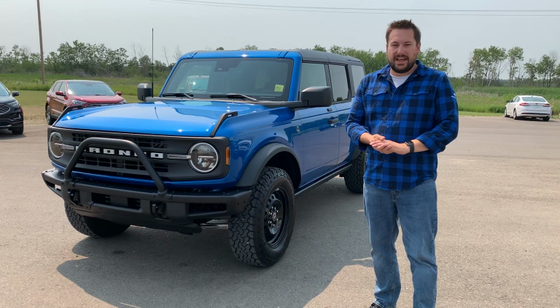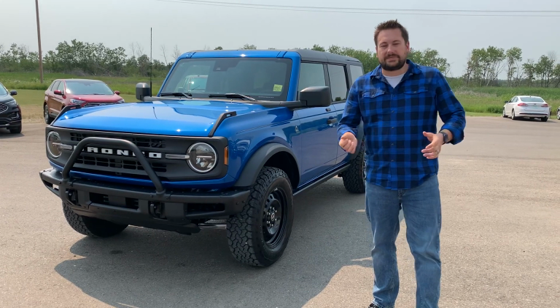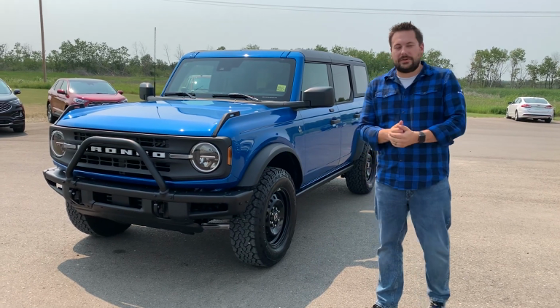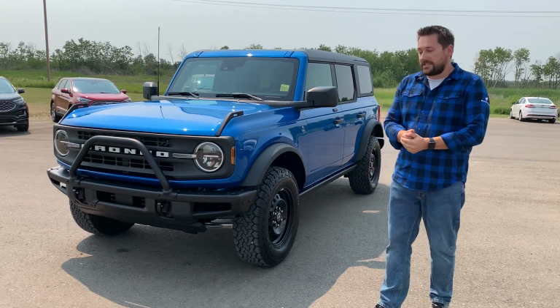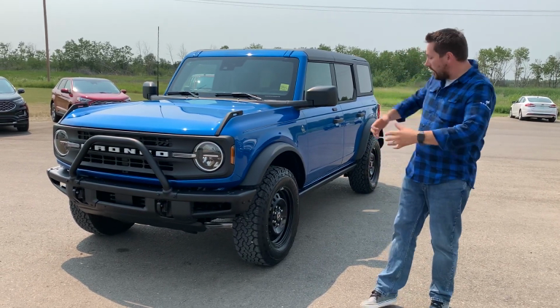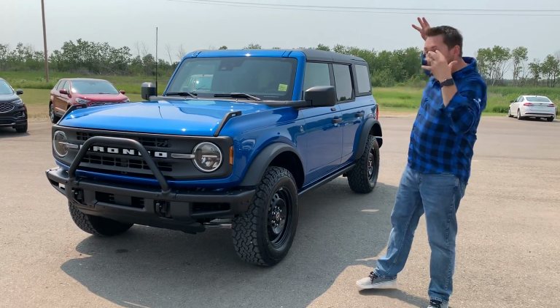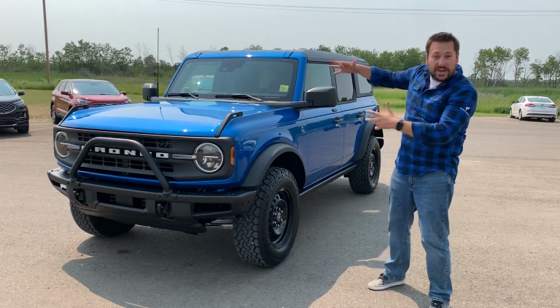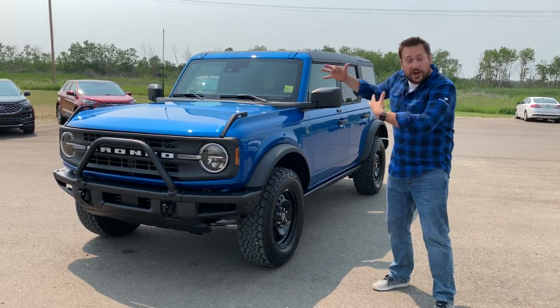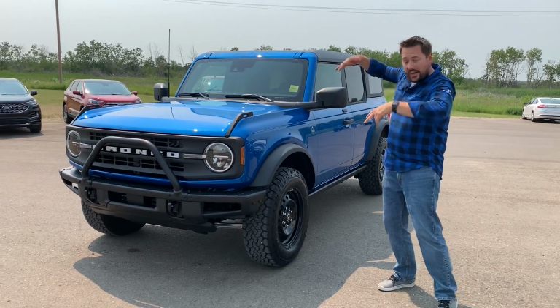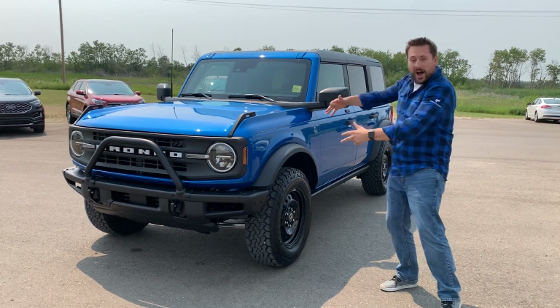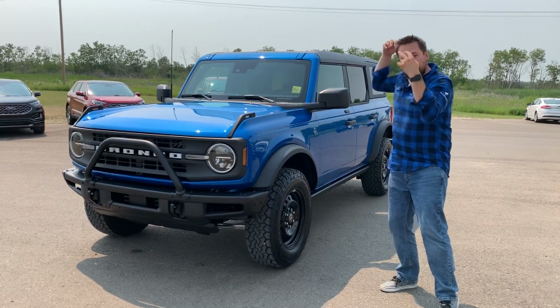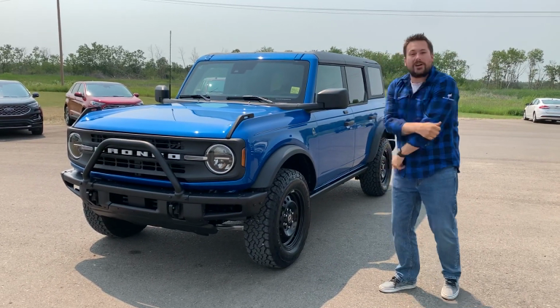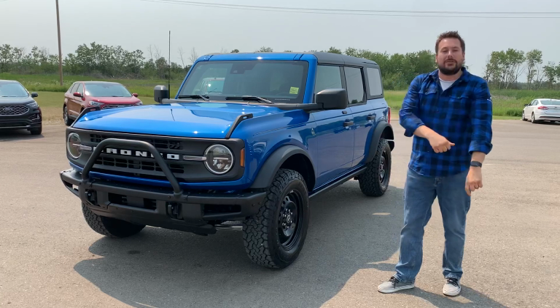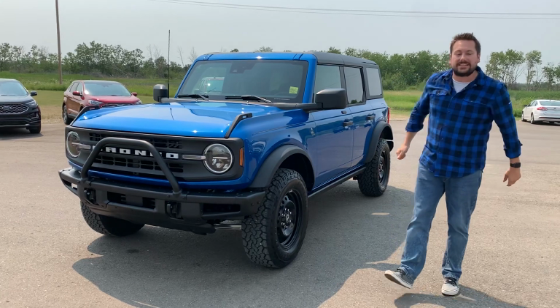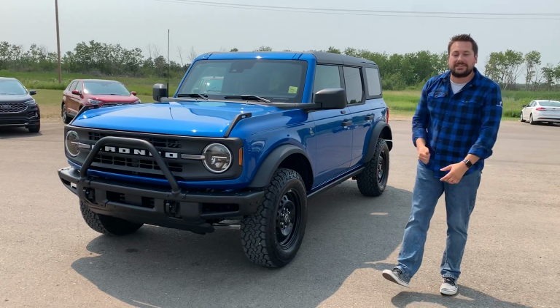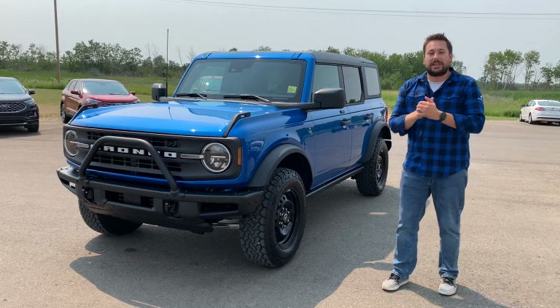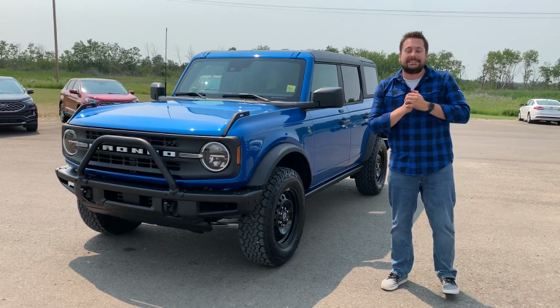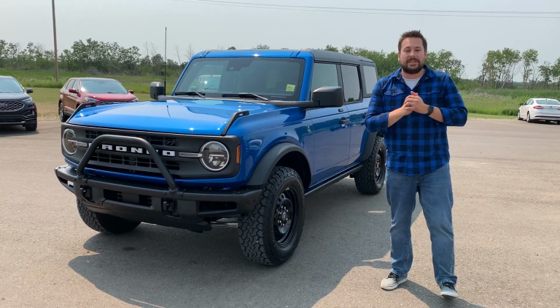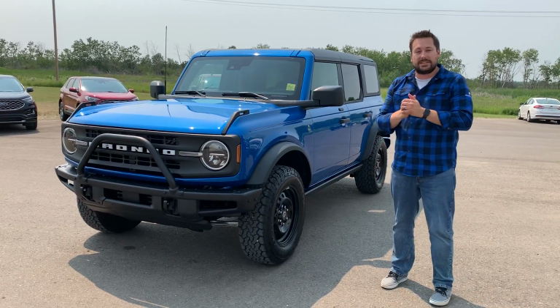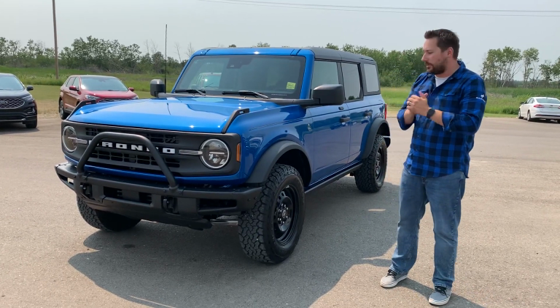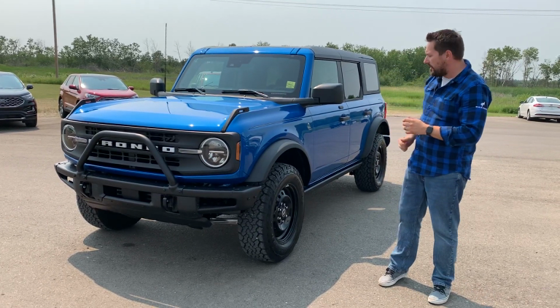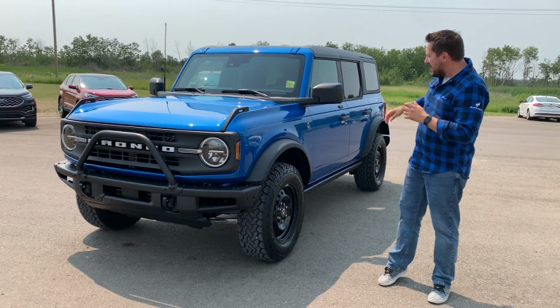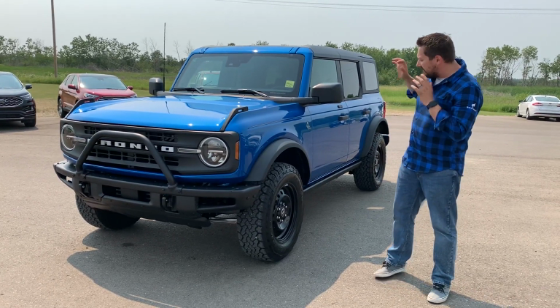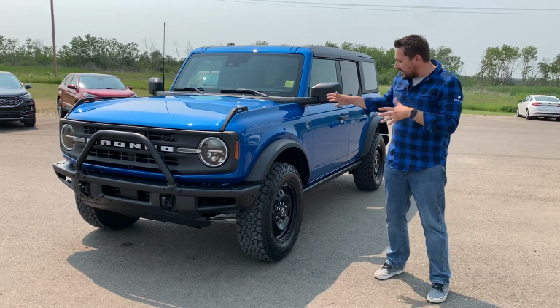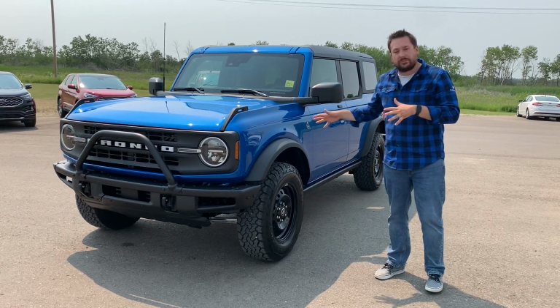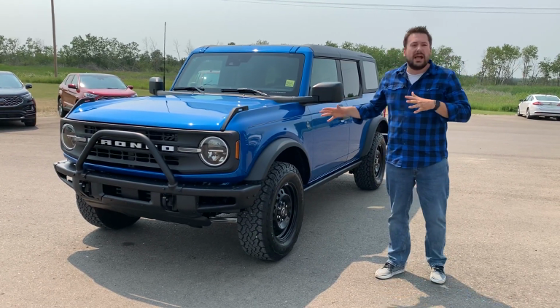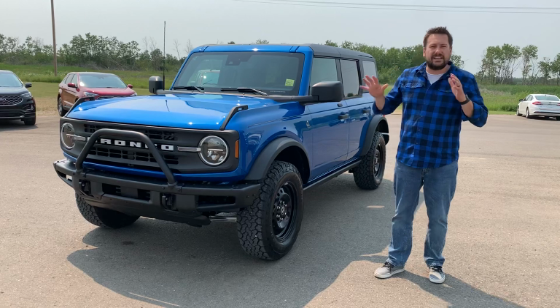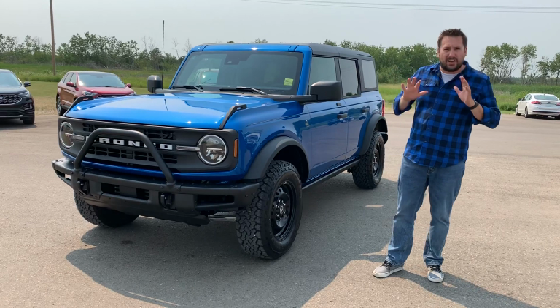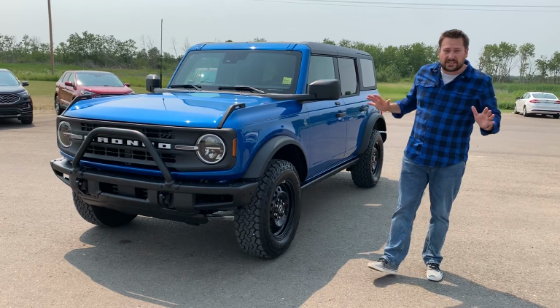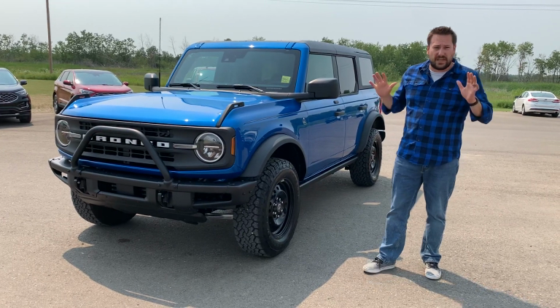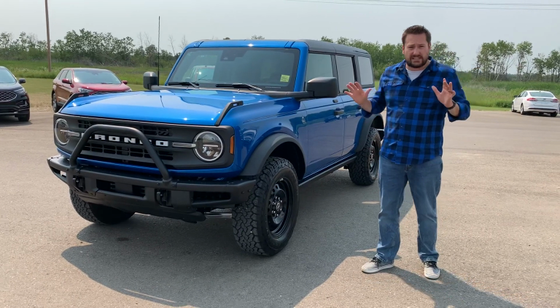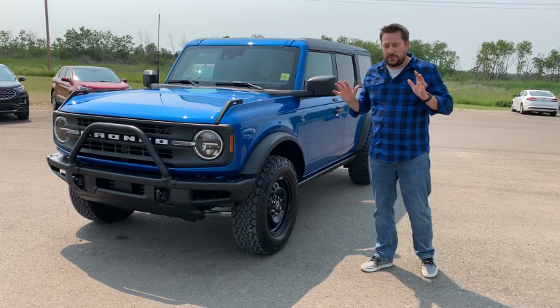Hey, it's Mike here with Esterhazy Ford. We've got a Bronco — this is the Black Diamond Edition Bronco. It's in Velocity Blue and it is an awesome SUV.